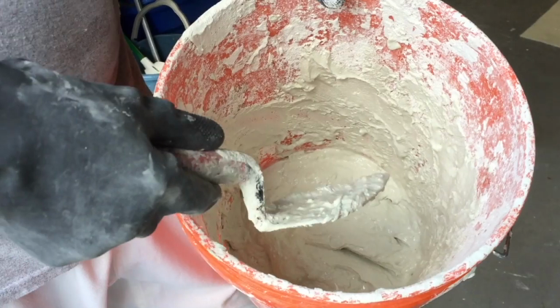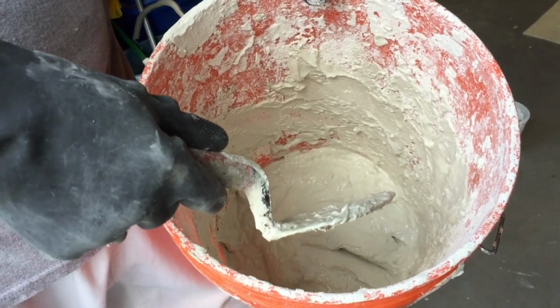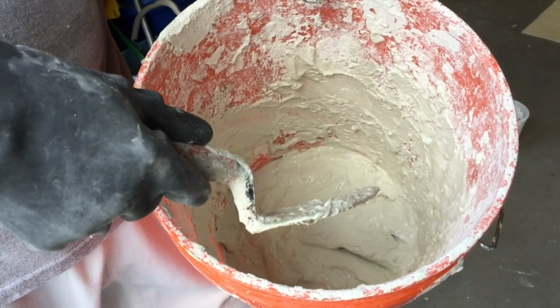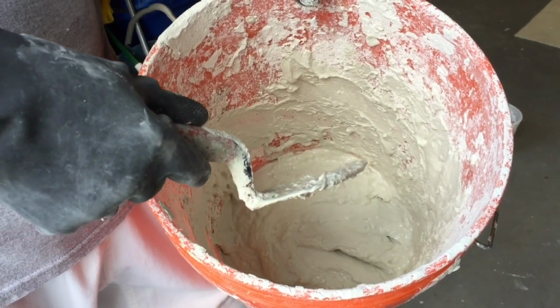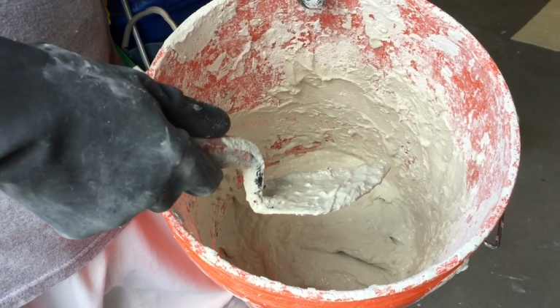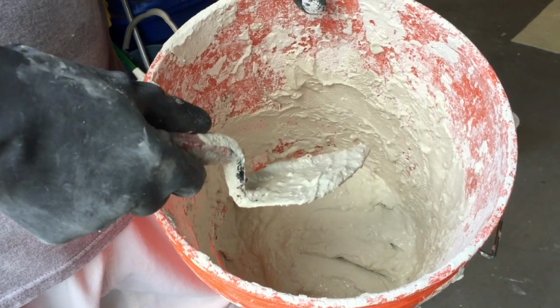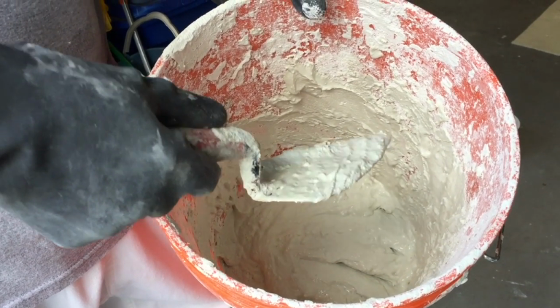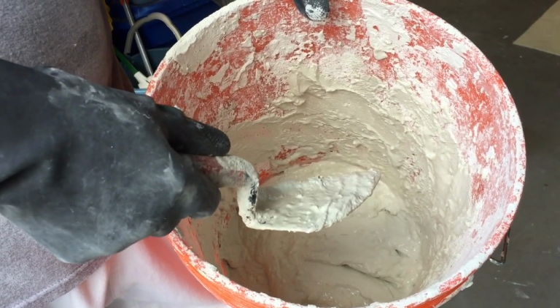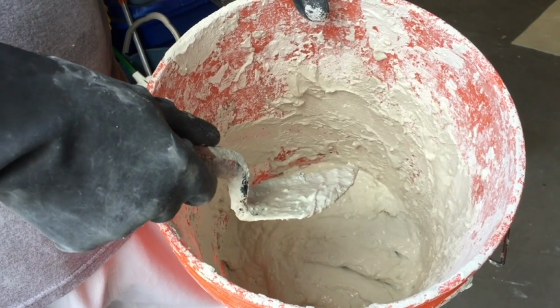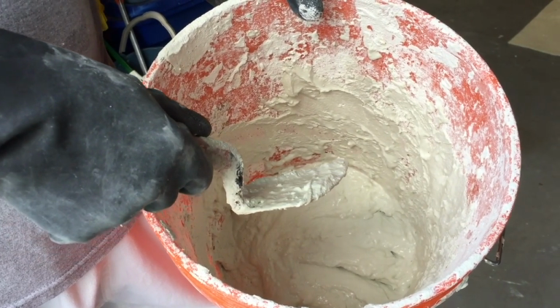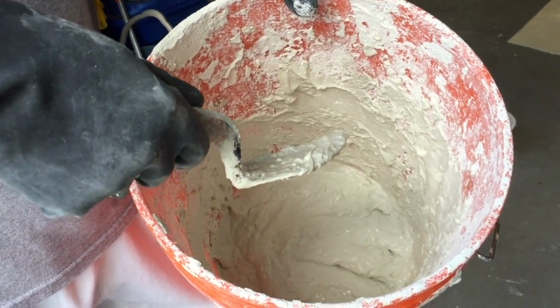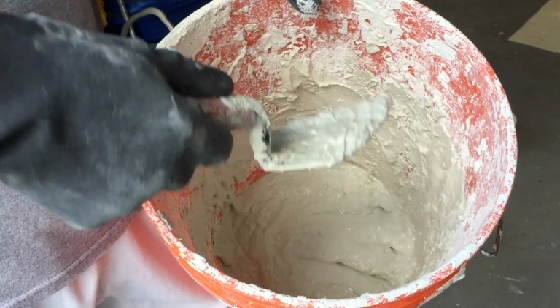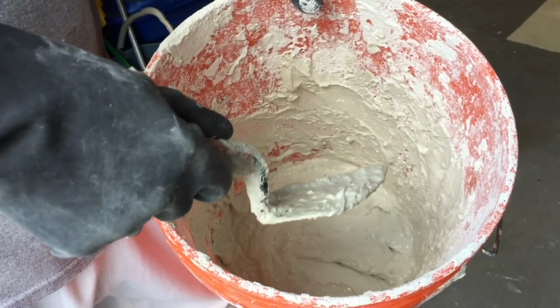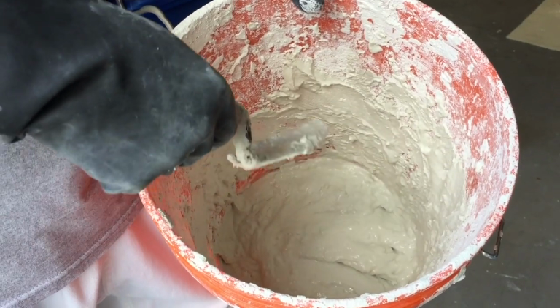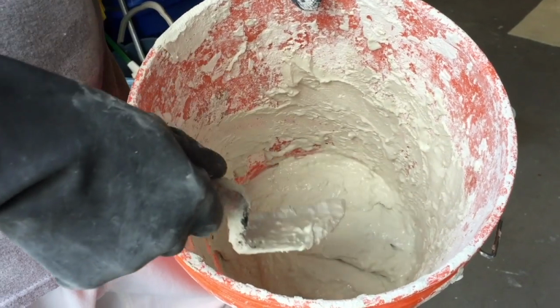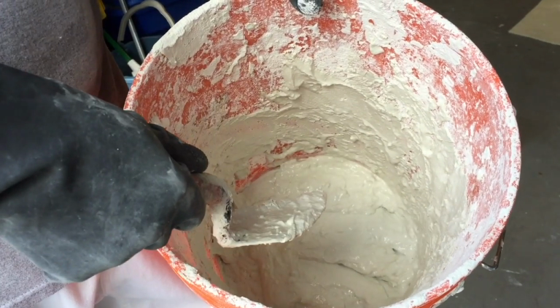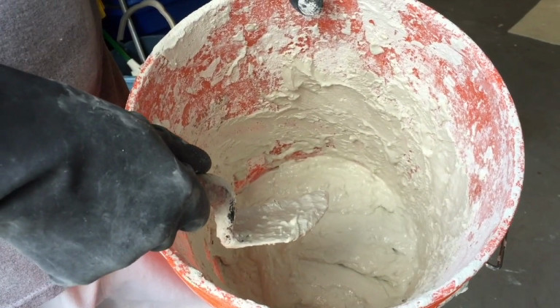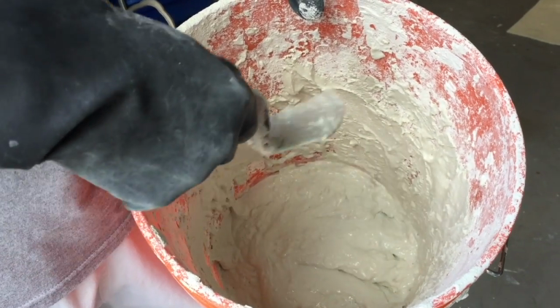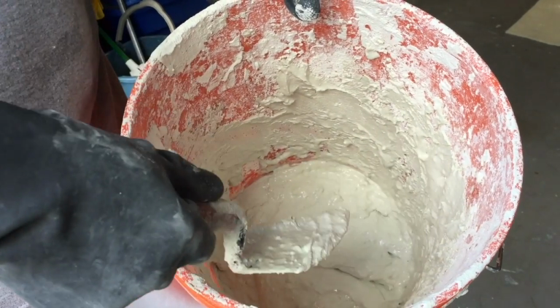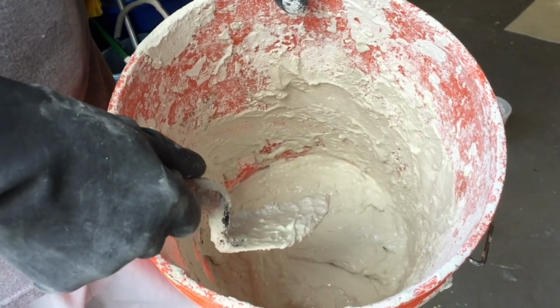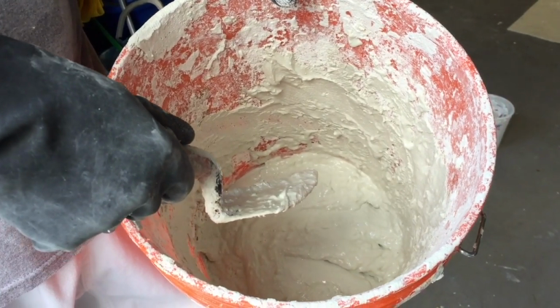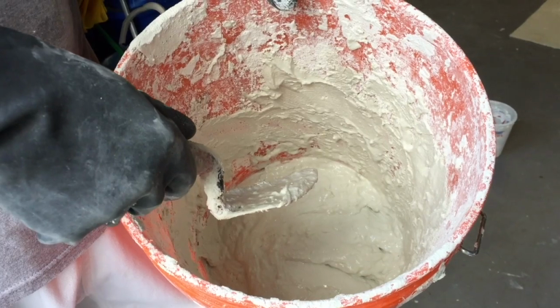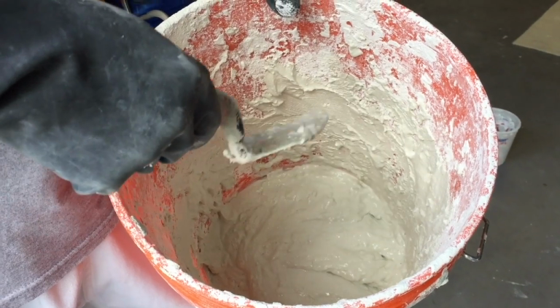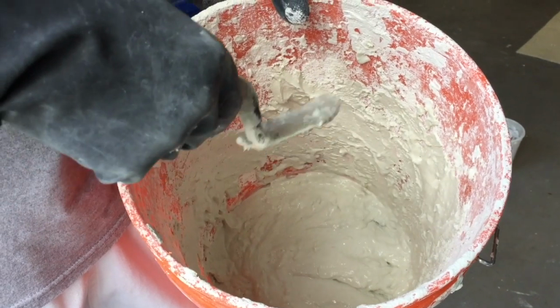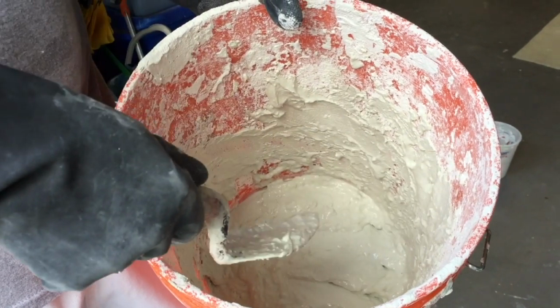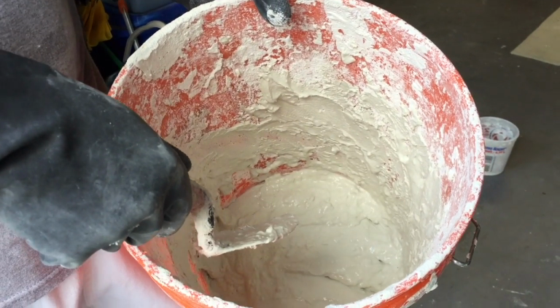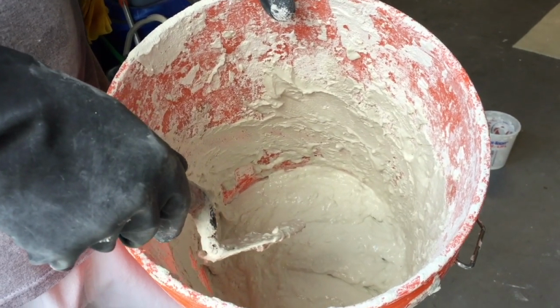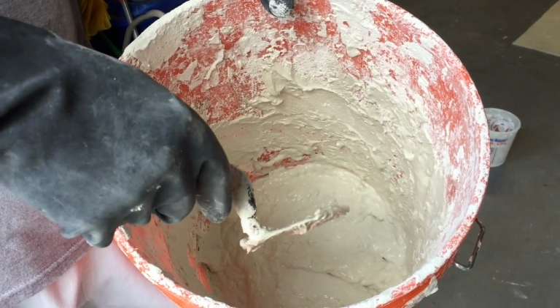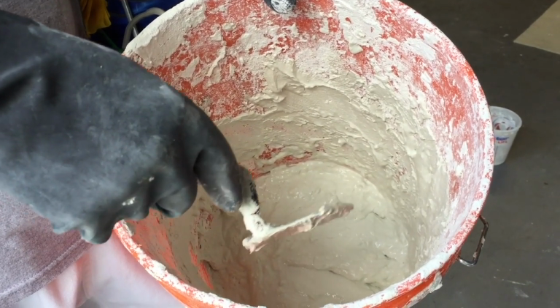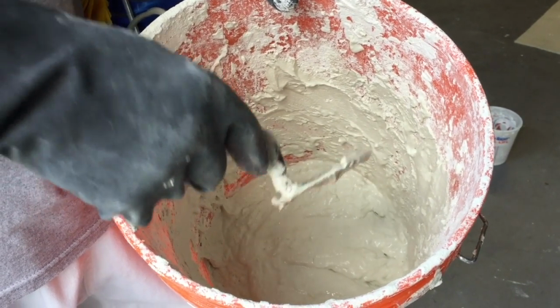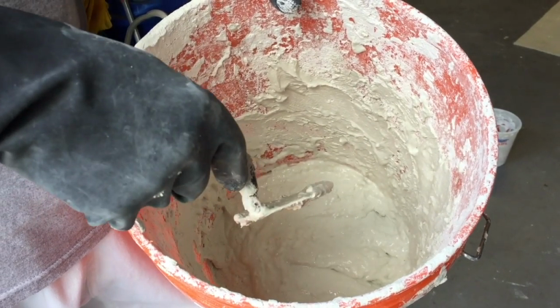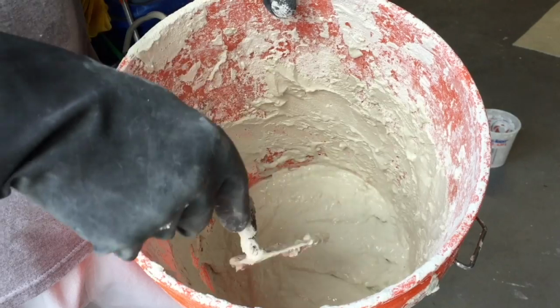The first option is to scrape out all the leftovers and rinse out the bucket. This will take quite some time and it can be quite messy. The second option is to just throw out the entire bucket and start out with a new bucket.